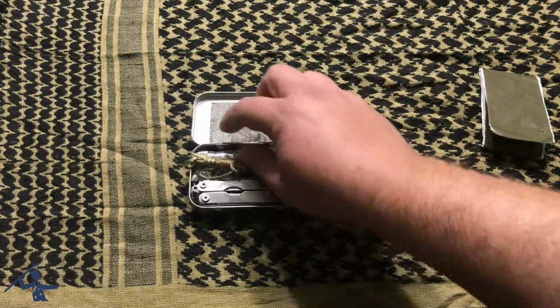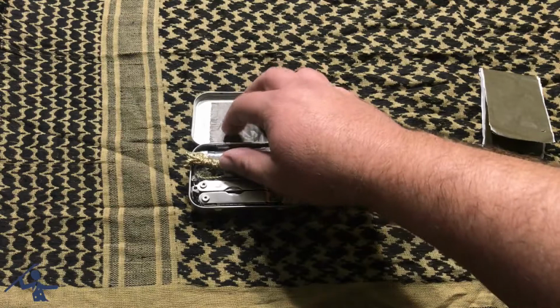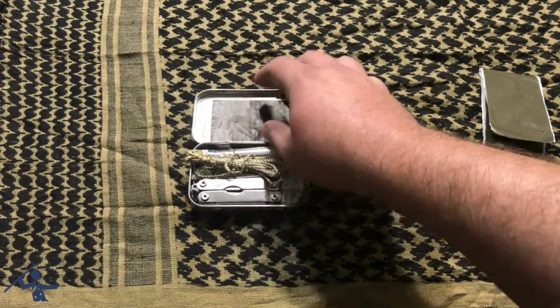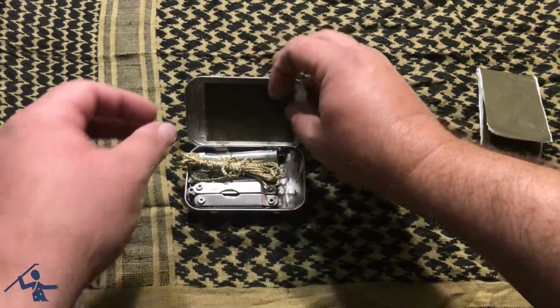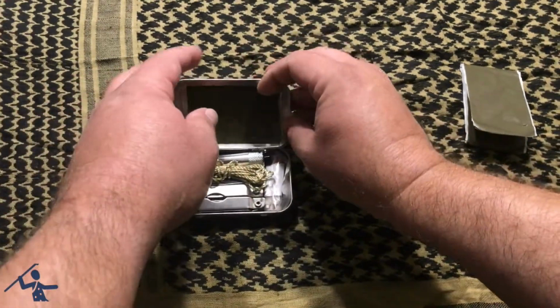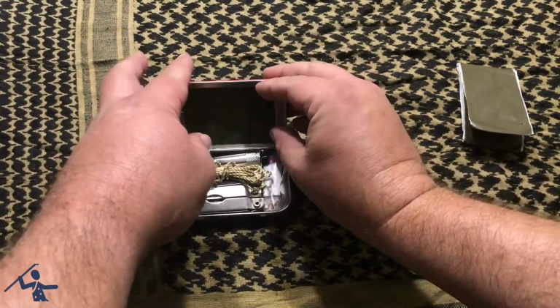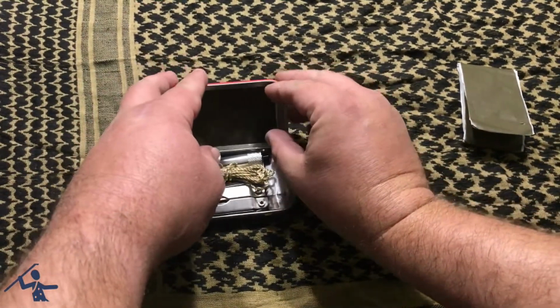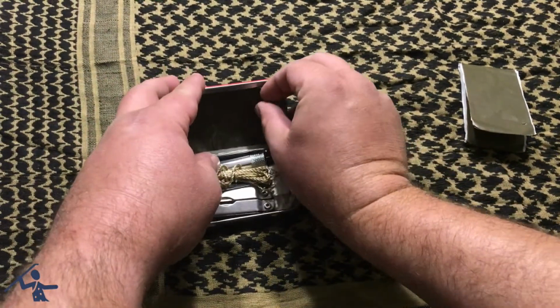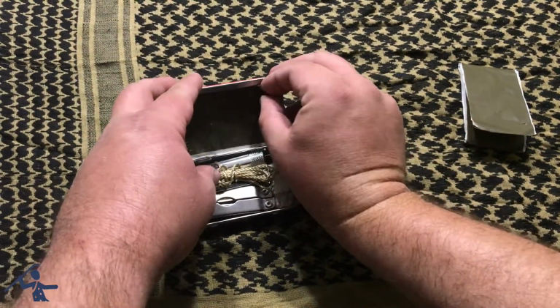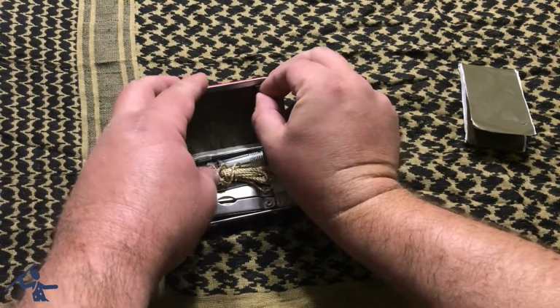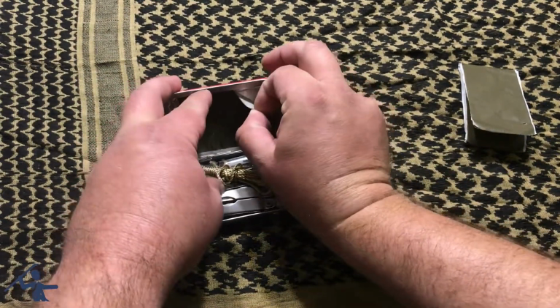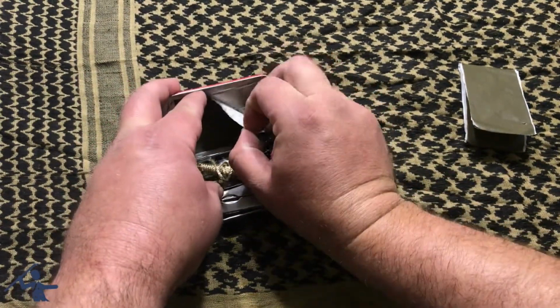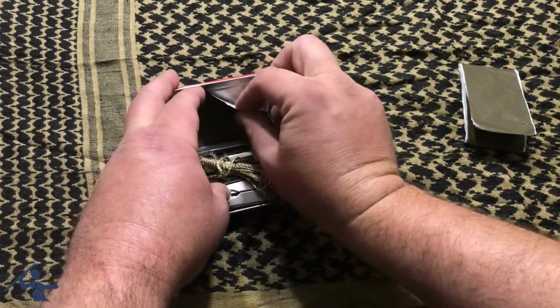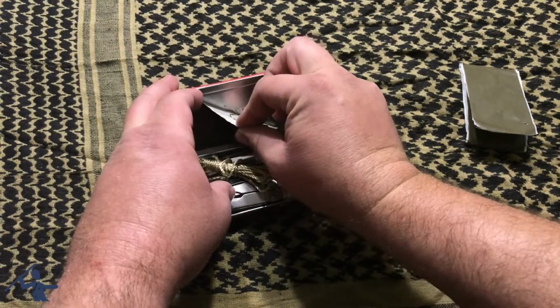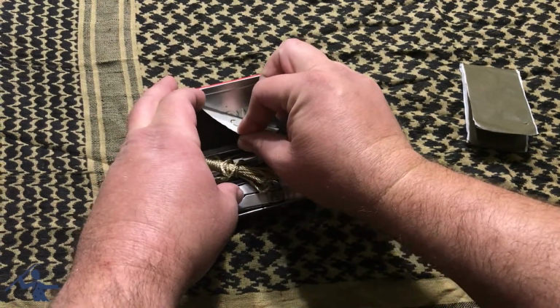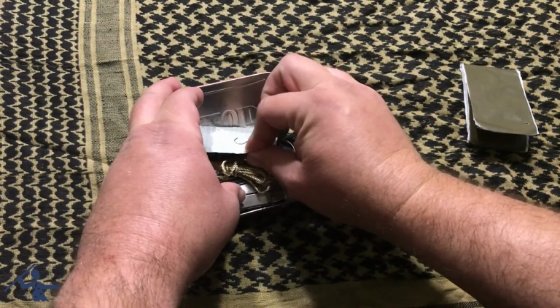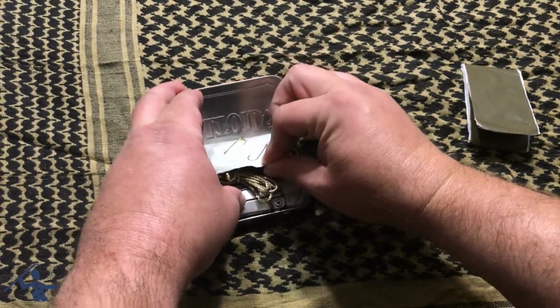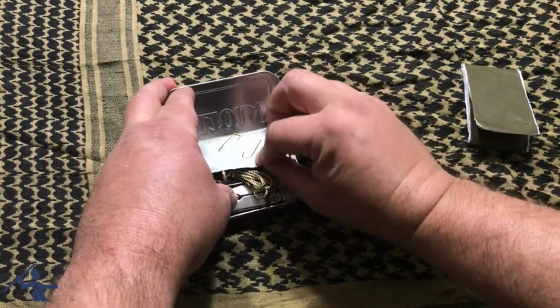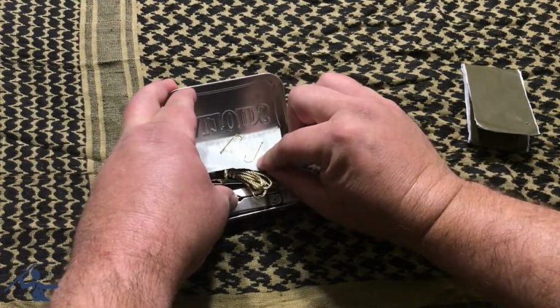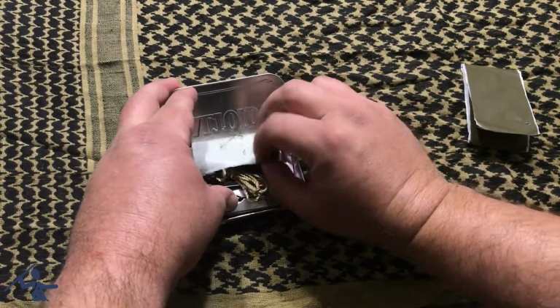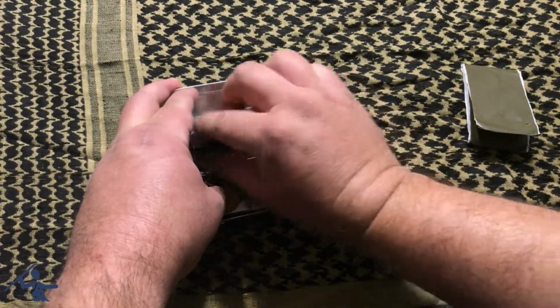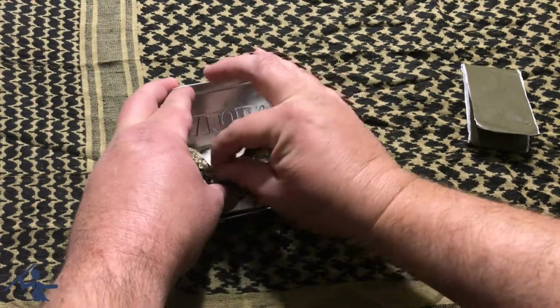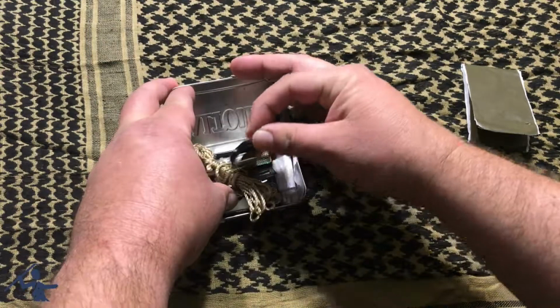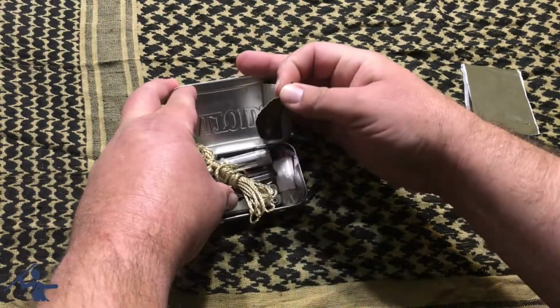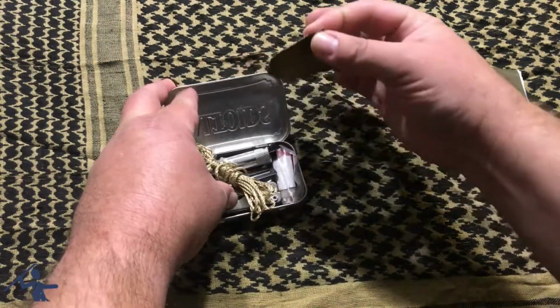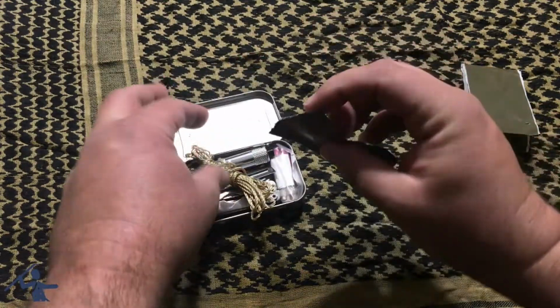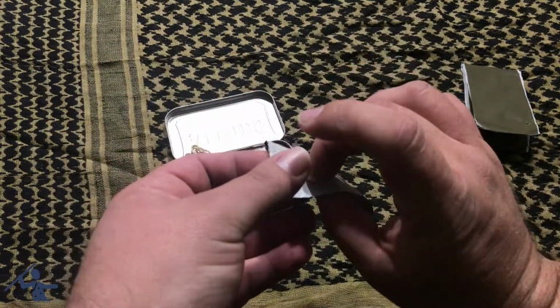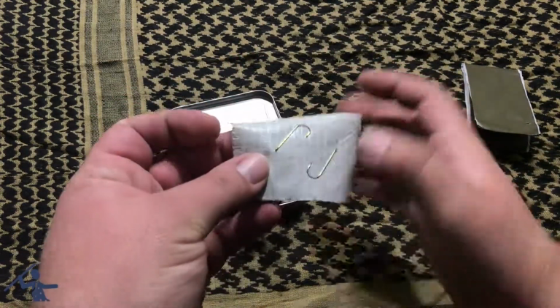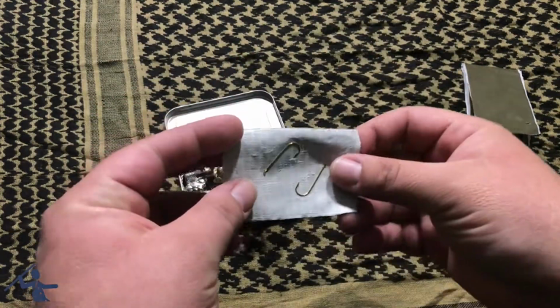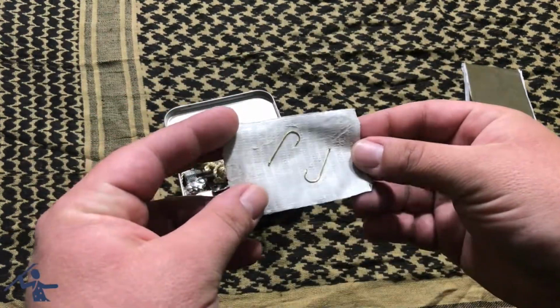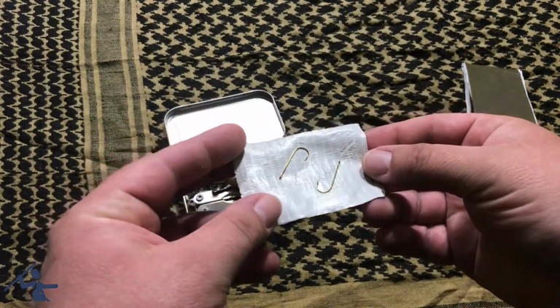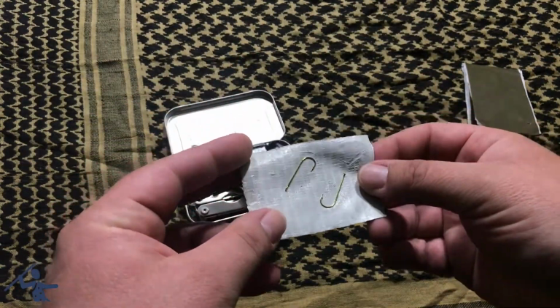Also, back here on the lid — I take this piece of duct tape off — I've got a couple of fishing hooks stored there.